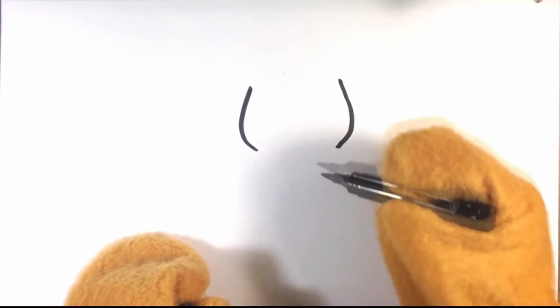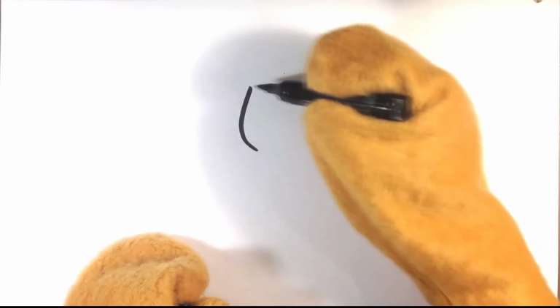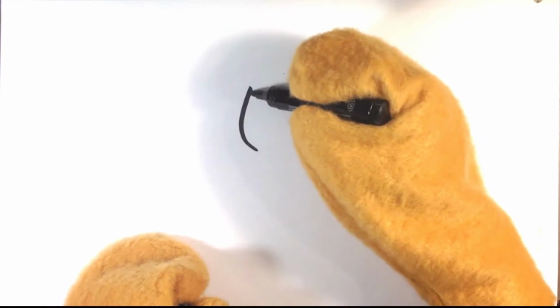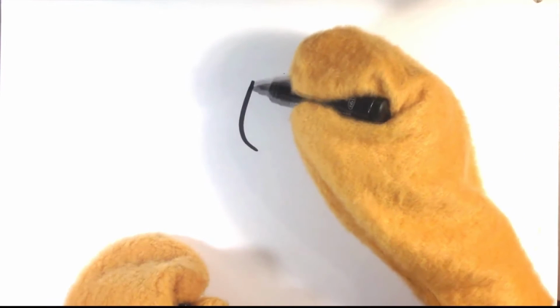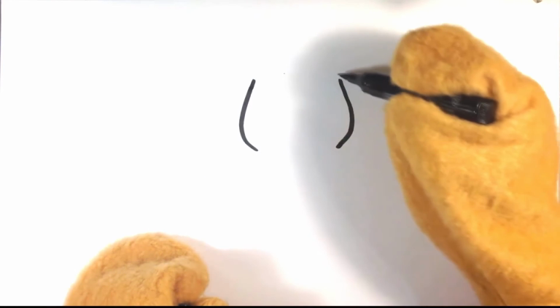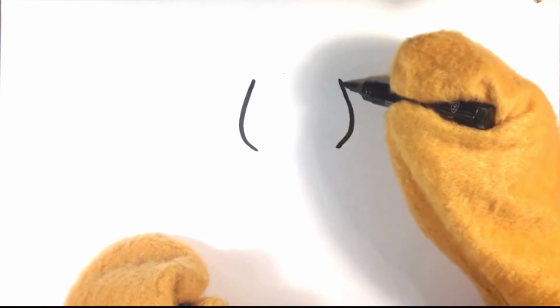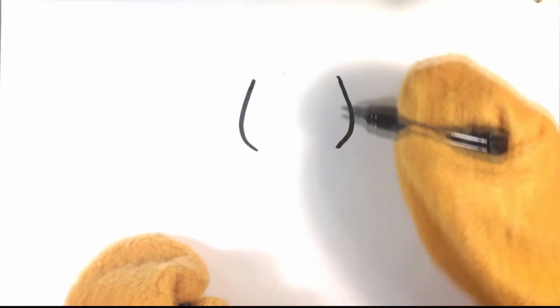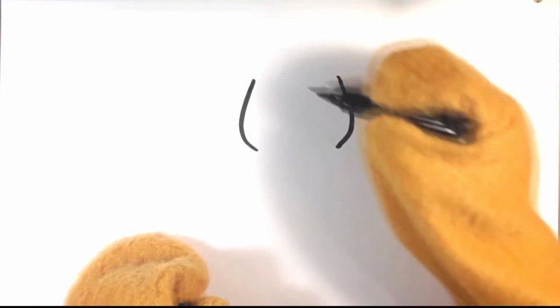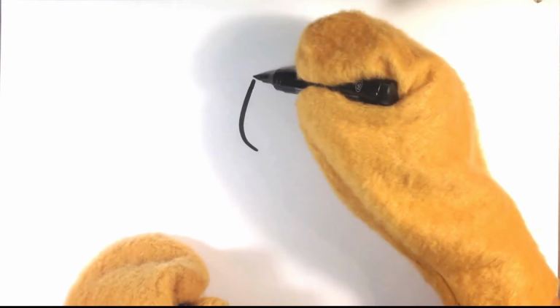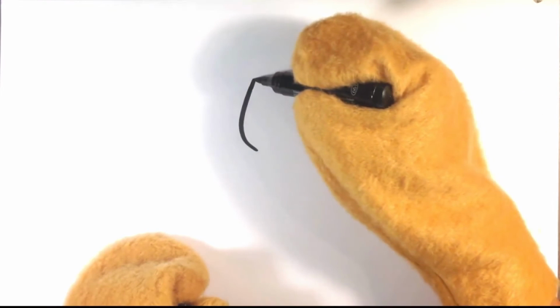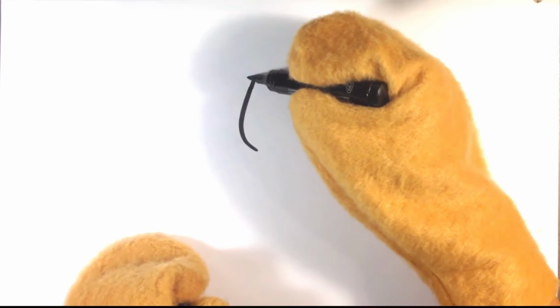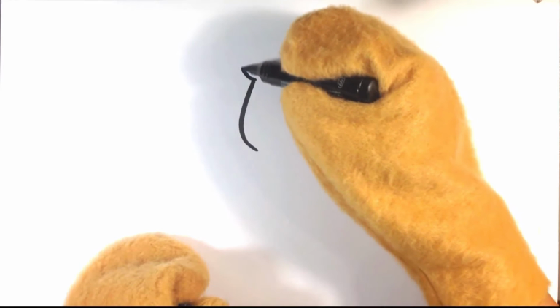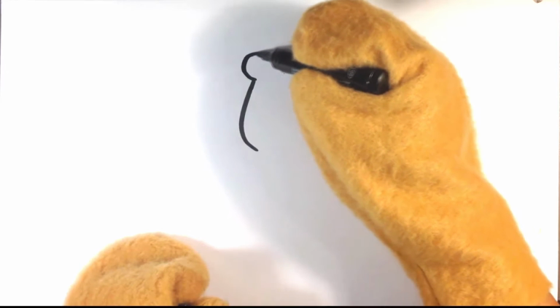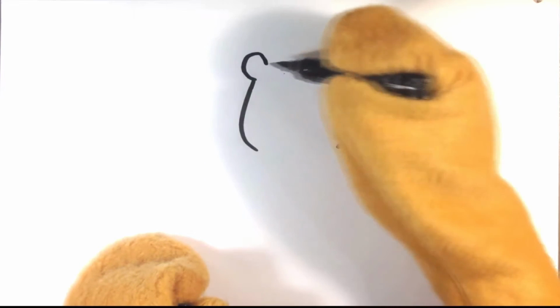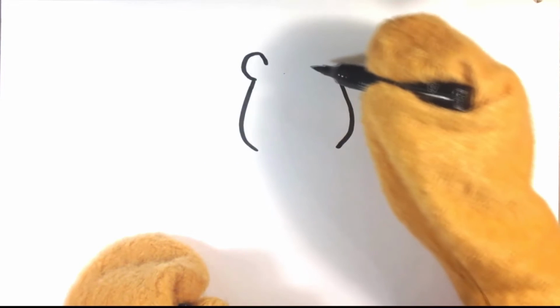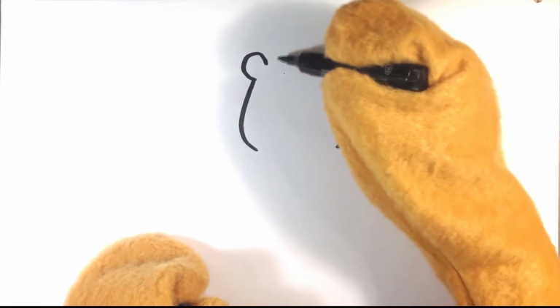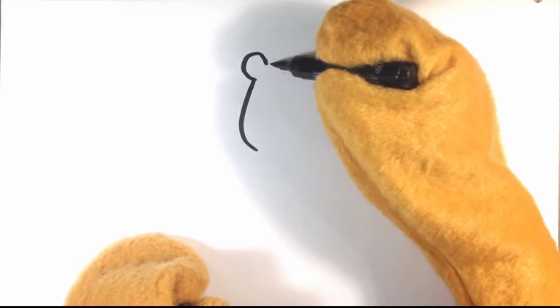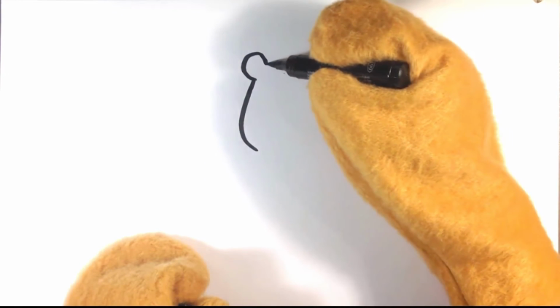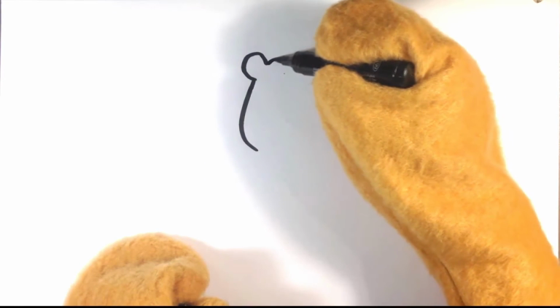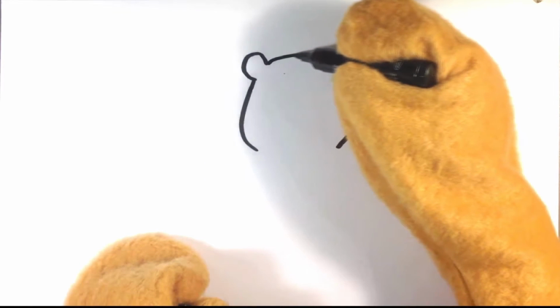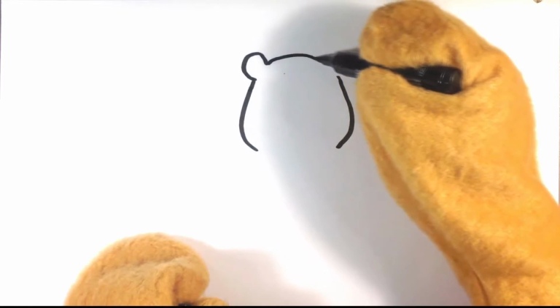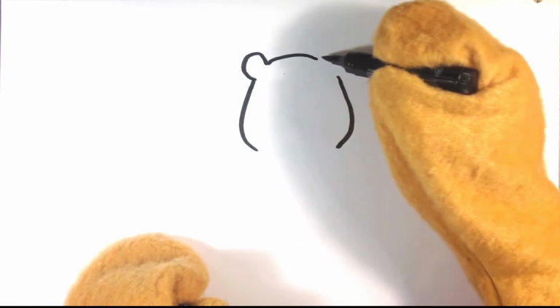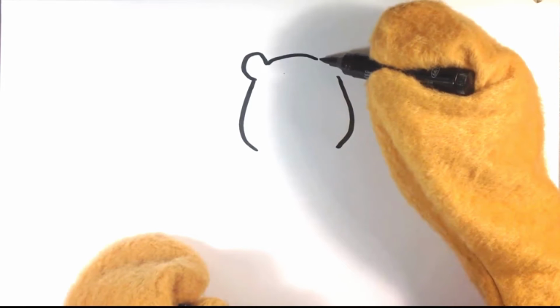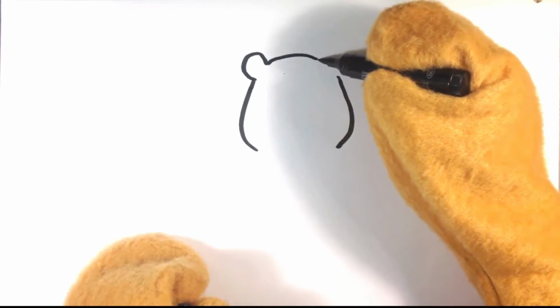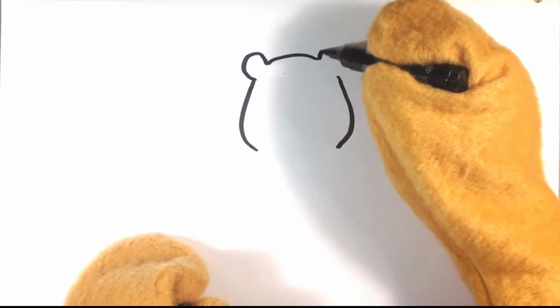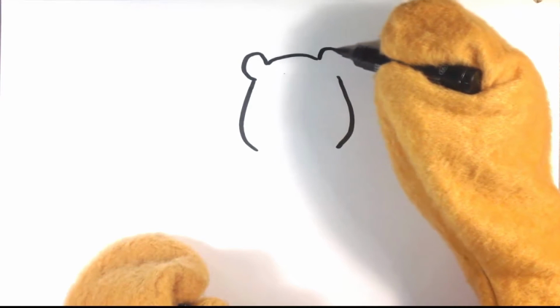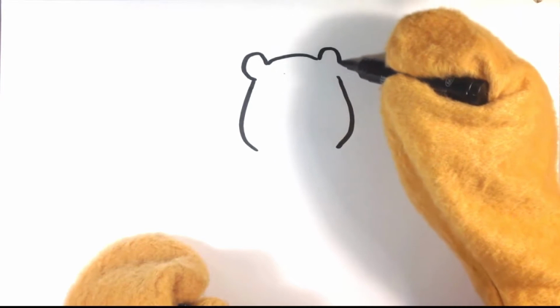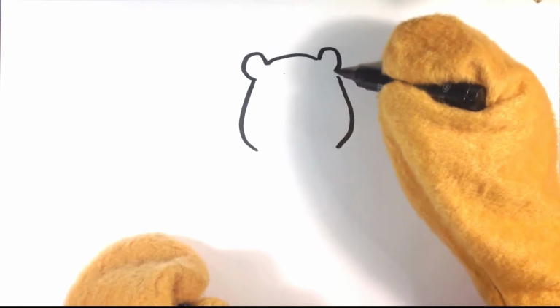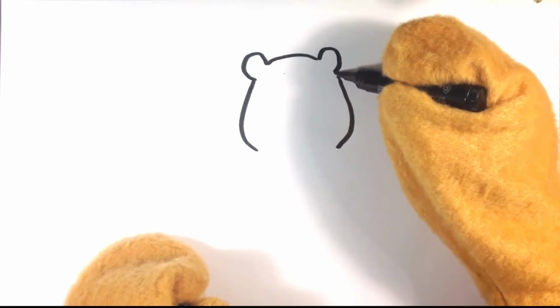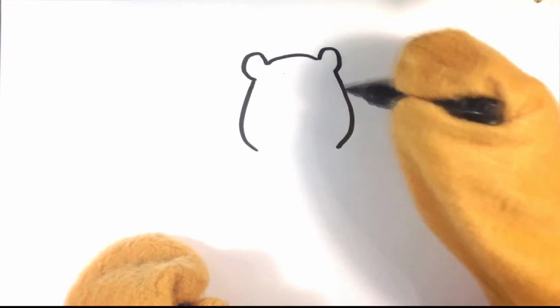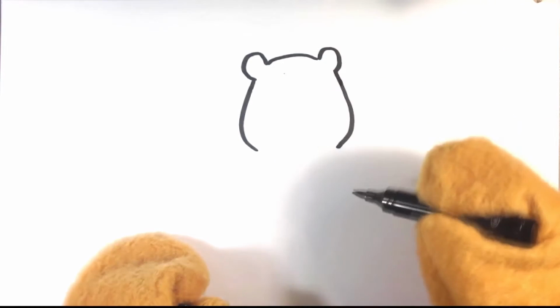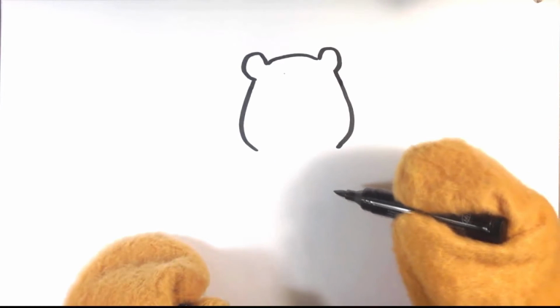I'm going to start with the outline of Winnie the Pooh's head — kind of that face shape — and getting that silhouette of Winnie the Pooh. It's like these tiny ears, kind of almost like a reverse Mickey Mouse.